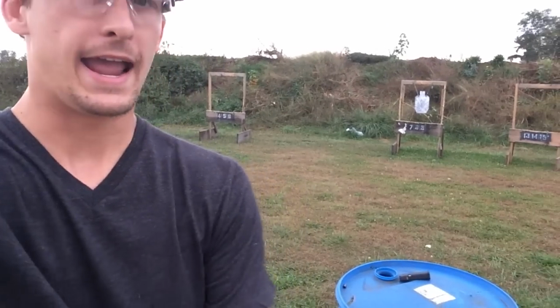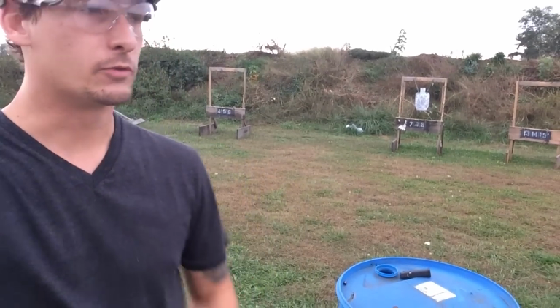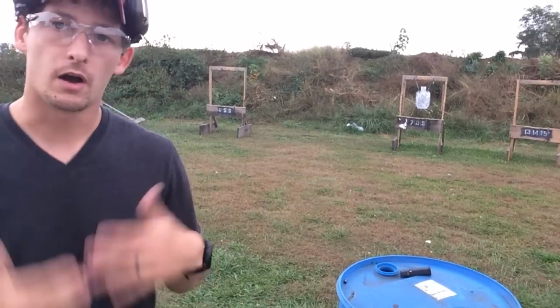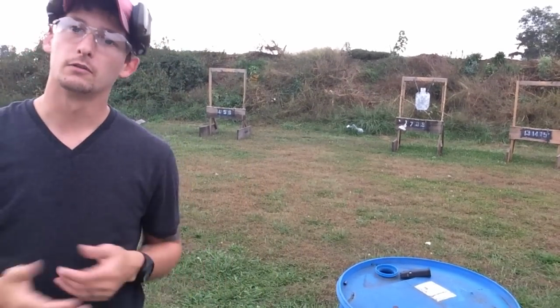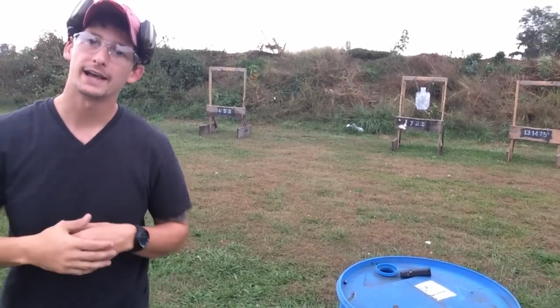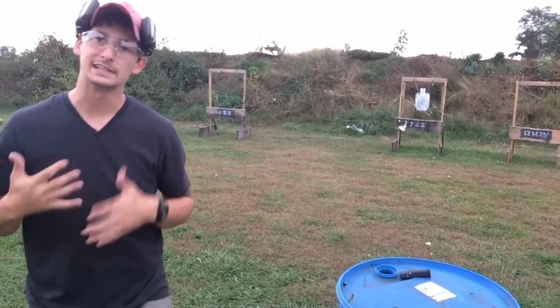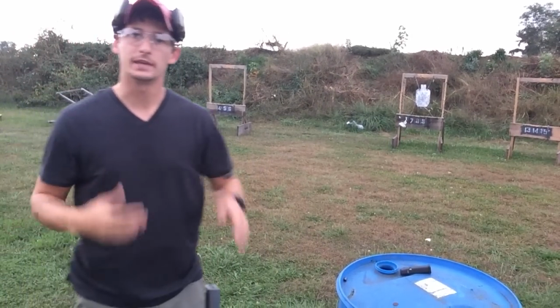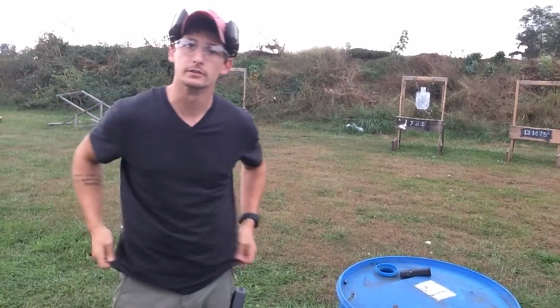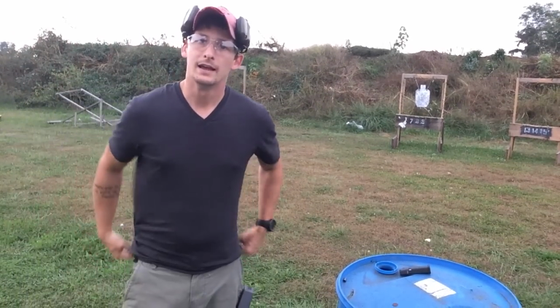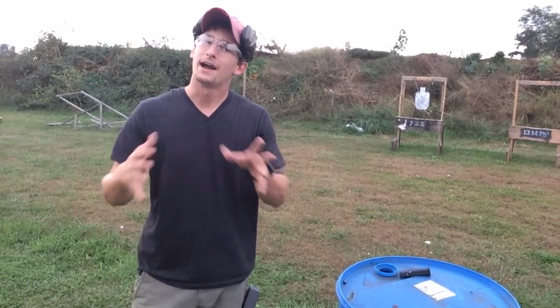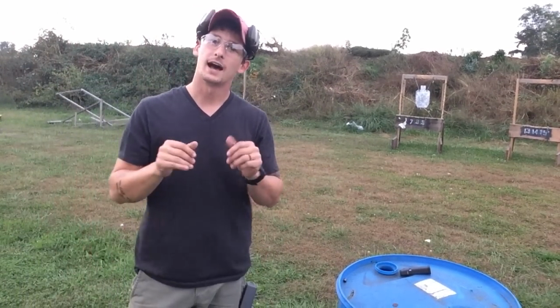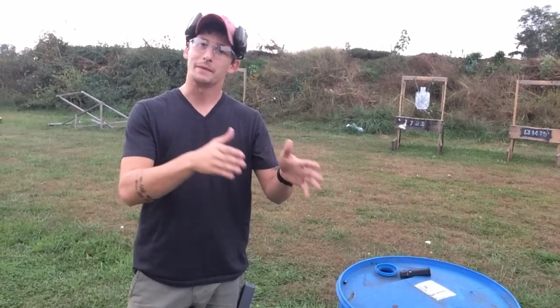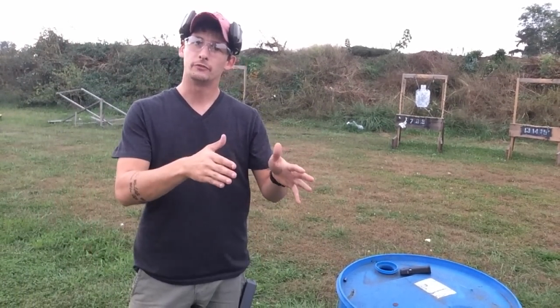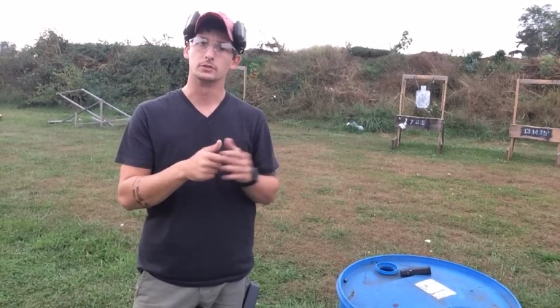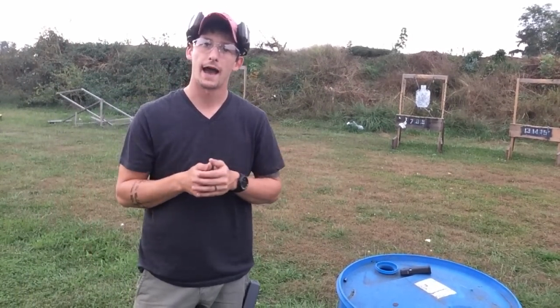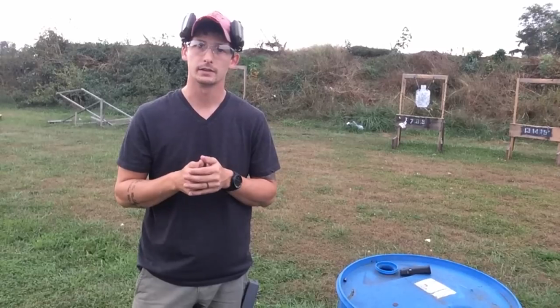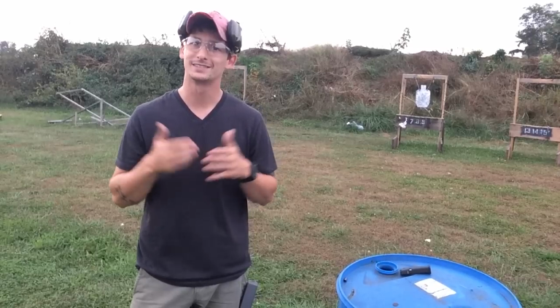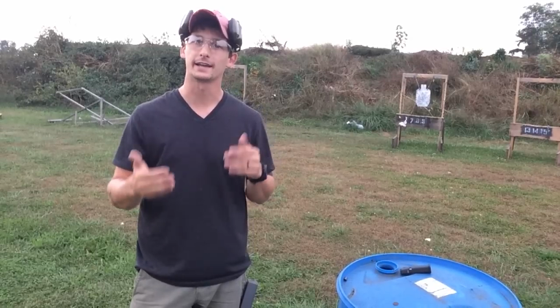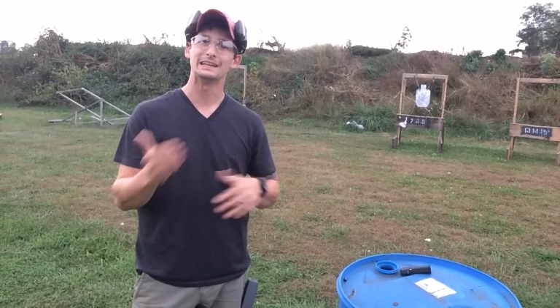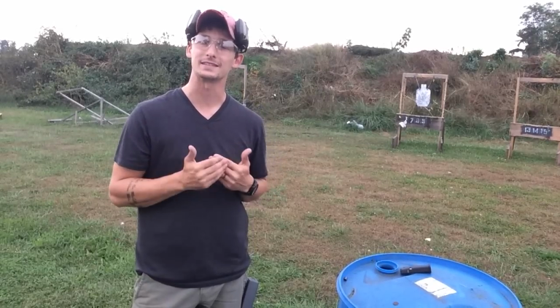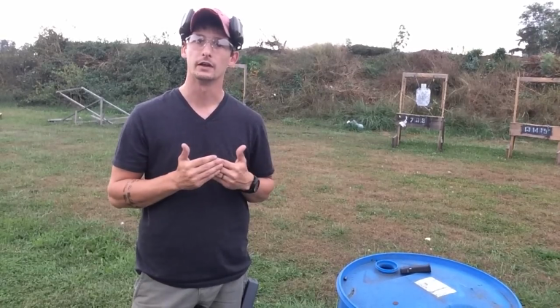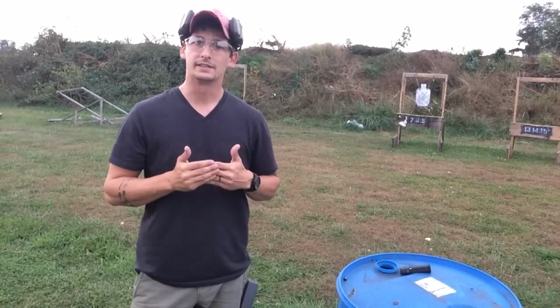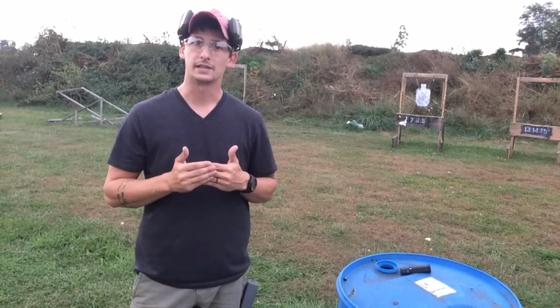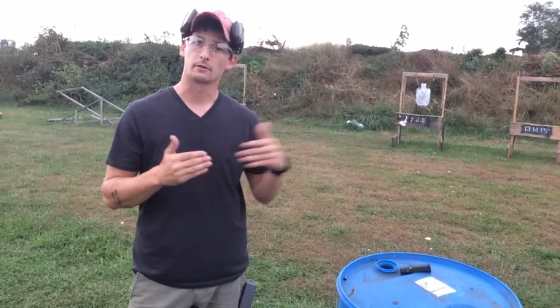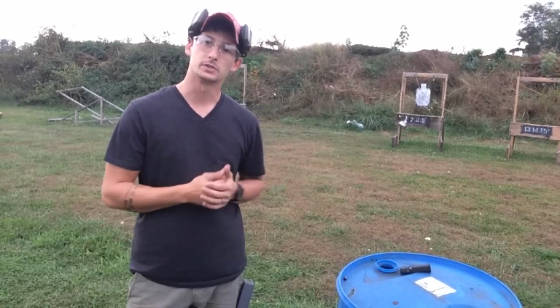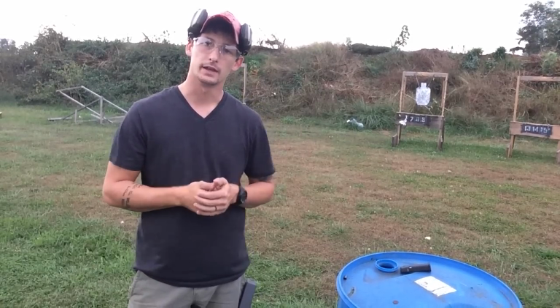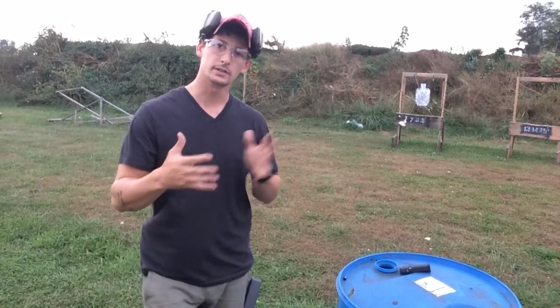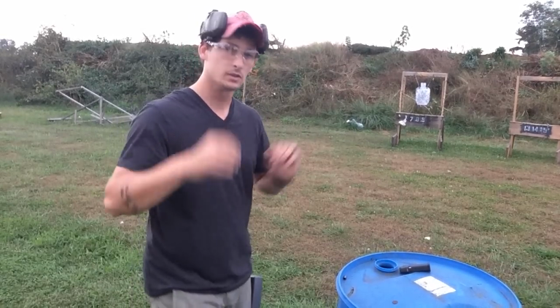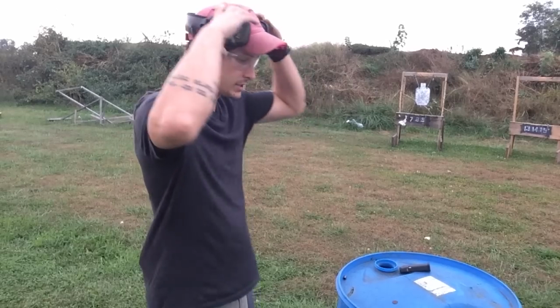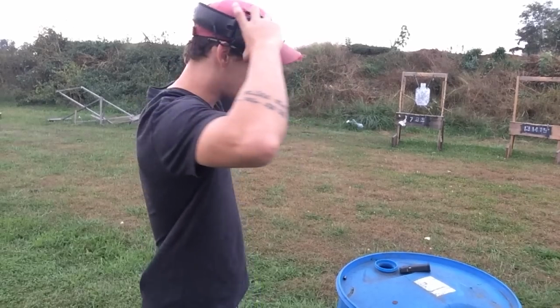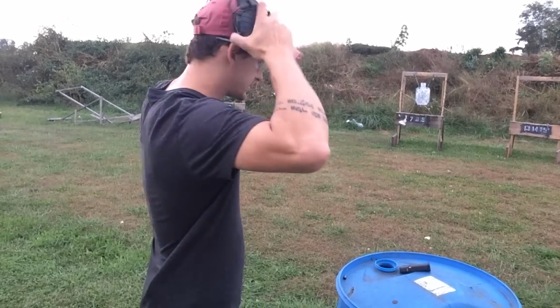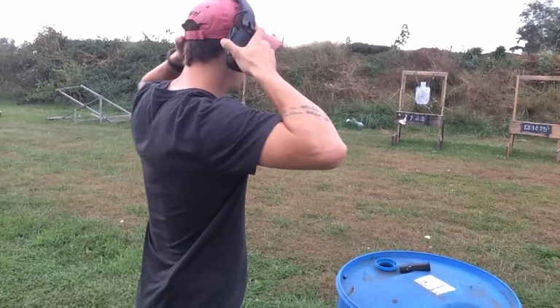We're going to go from slow to fast and see what we can do. My time that I'm aiming for is sub-second — anything under a single second from a random start. So let's just get some rounds on target and see how we do.